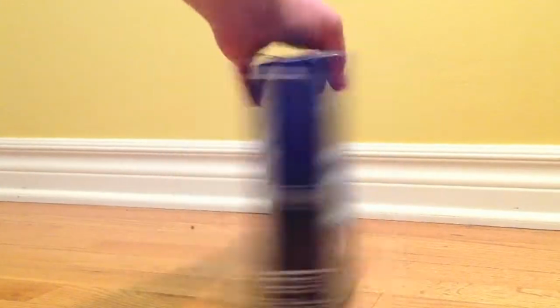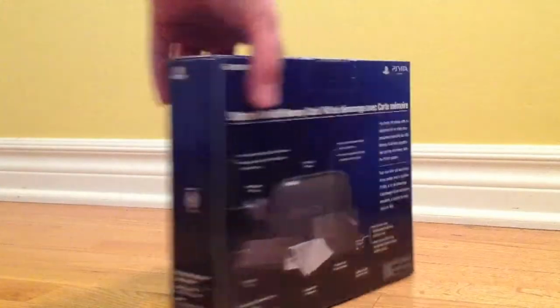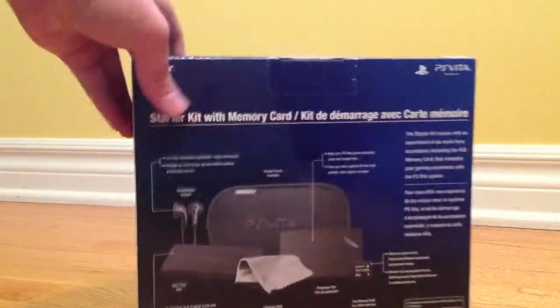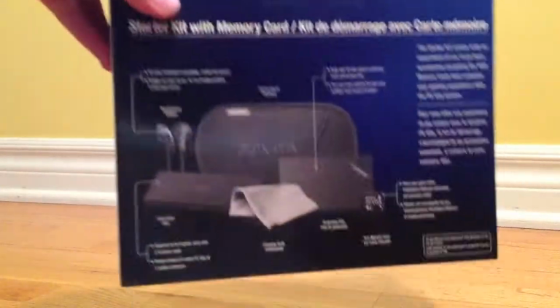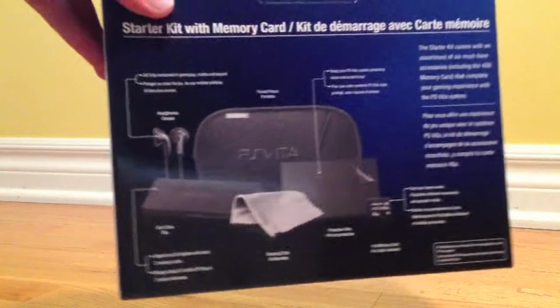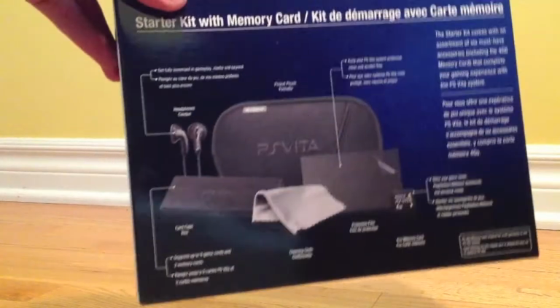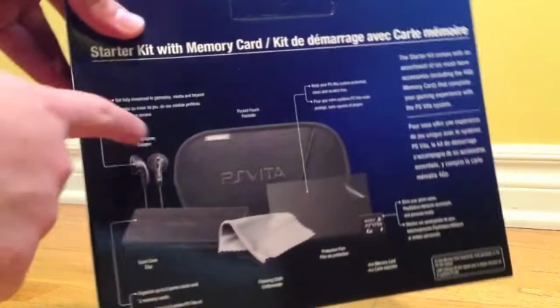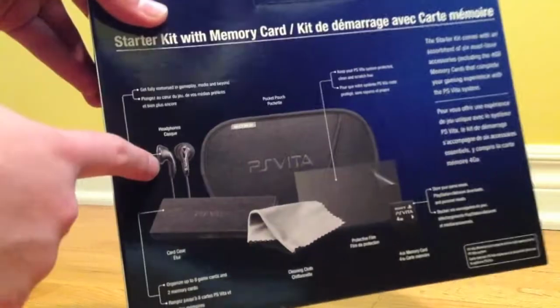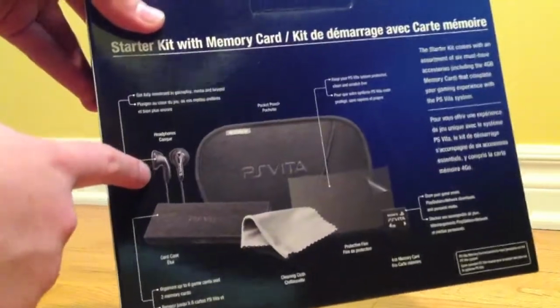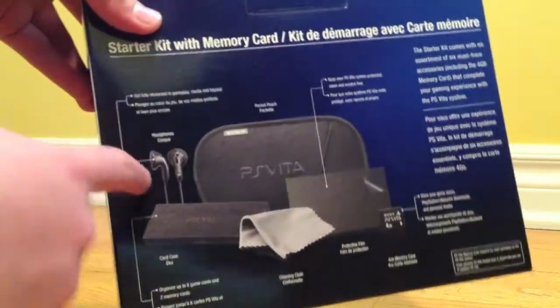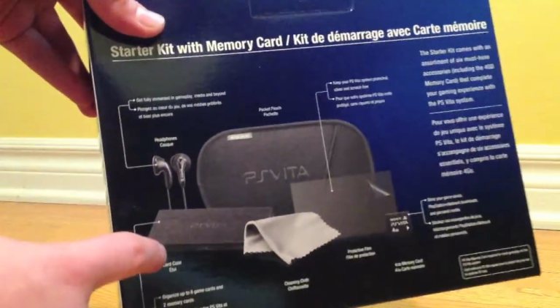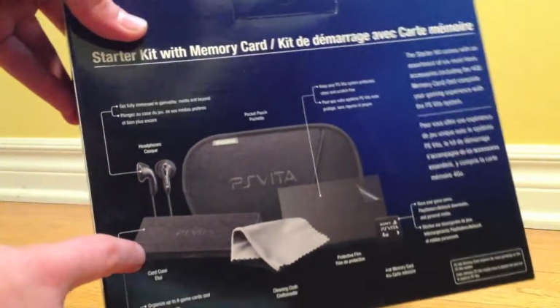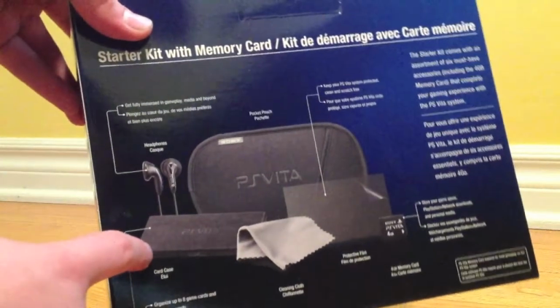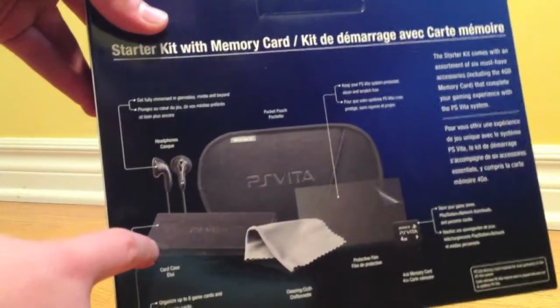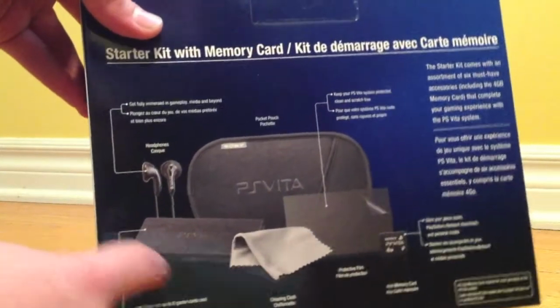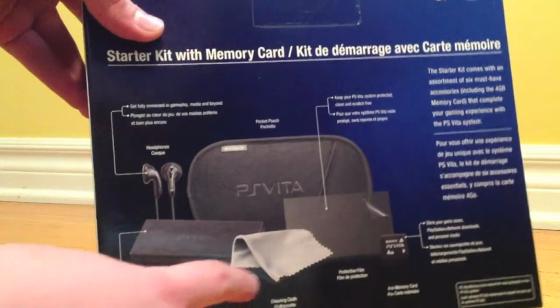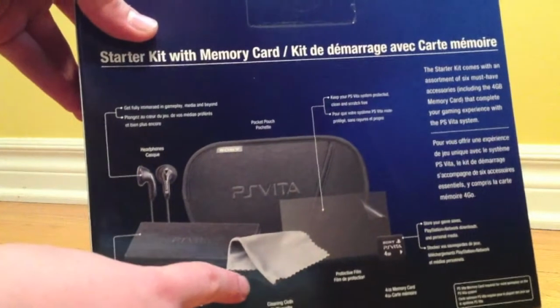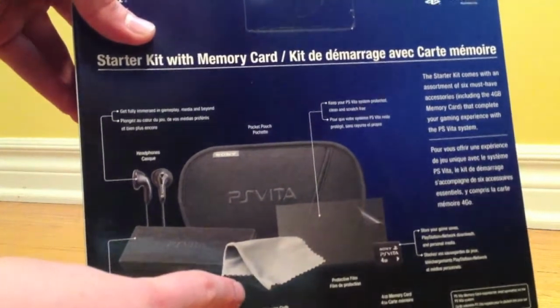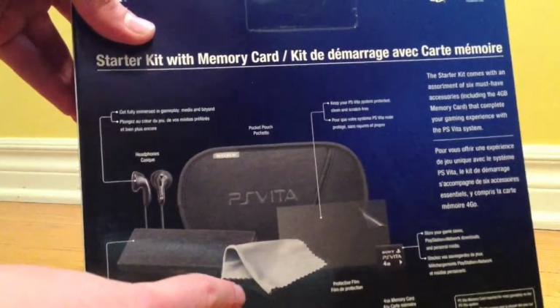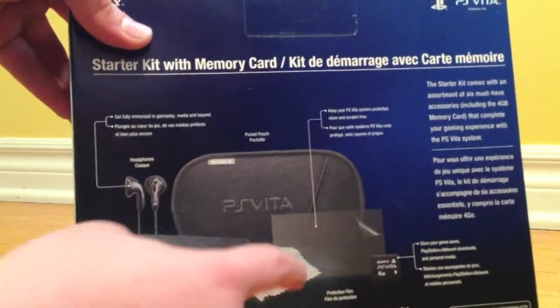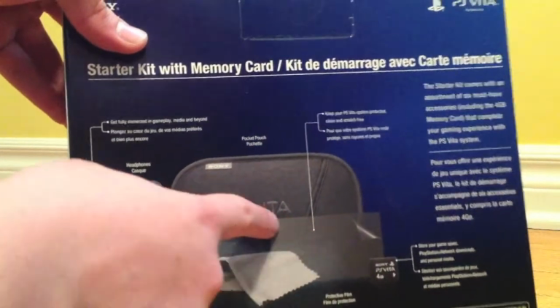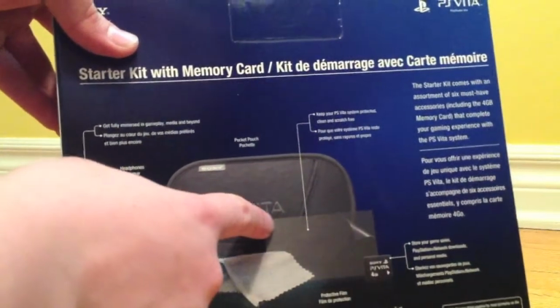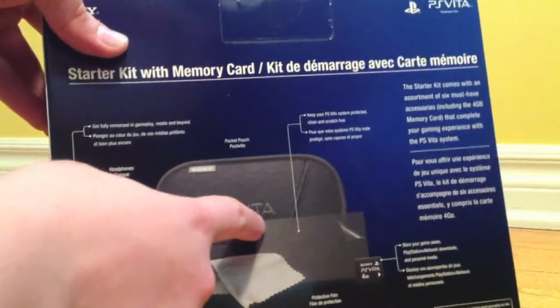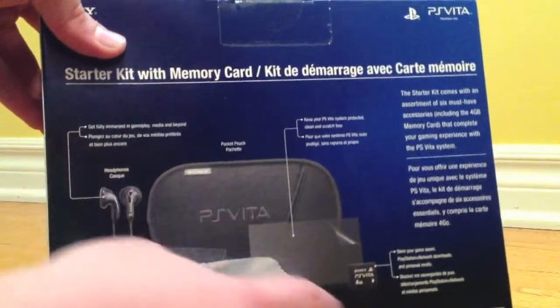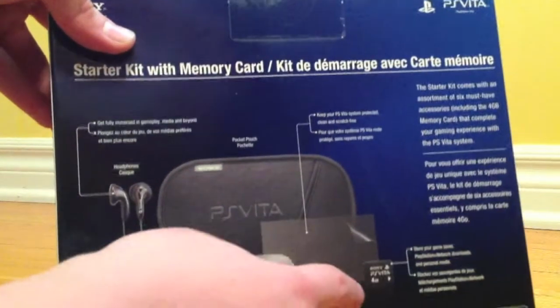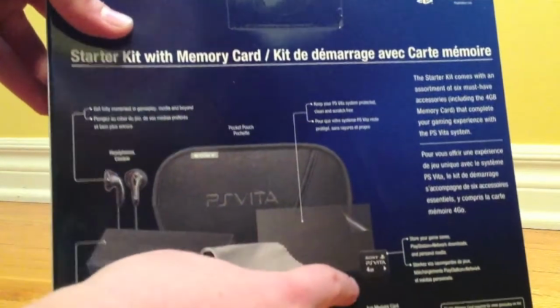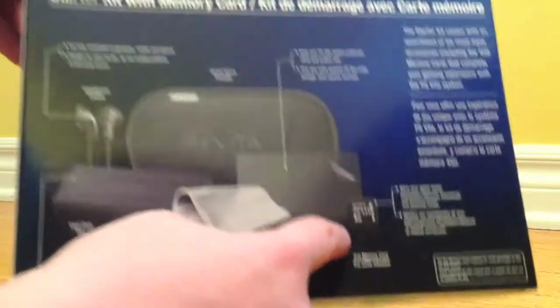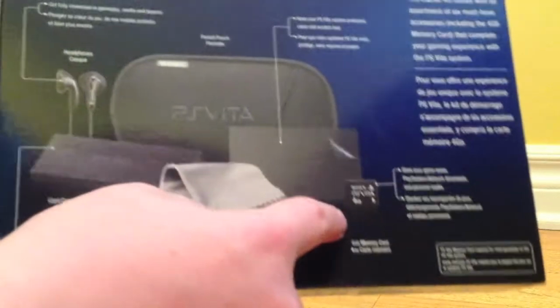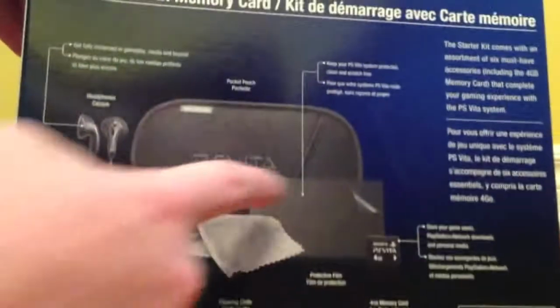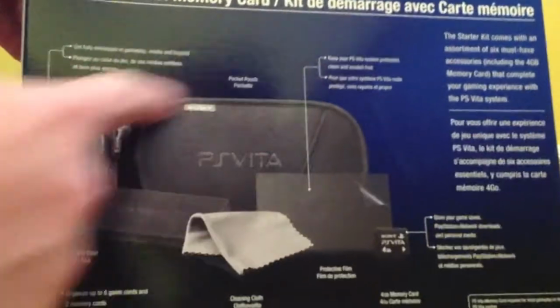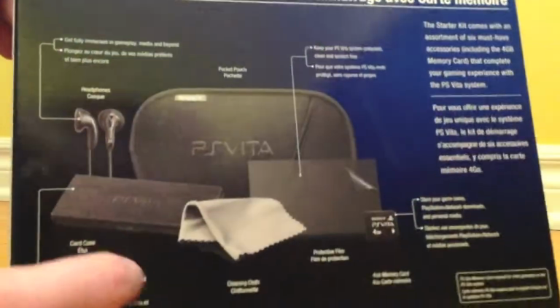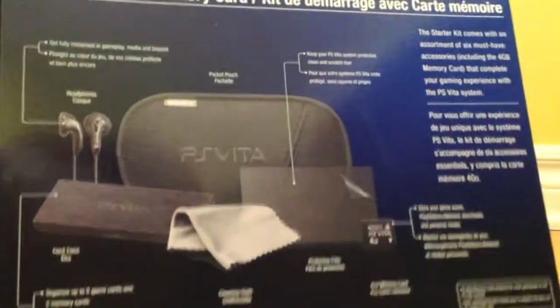Around the back you have a picture of the contents. It comes with a pair of headphones, a game card and memory card holder, cleaning cloth, a screen protector, 4GB memory card, and a PS Vita sleeve.